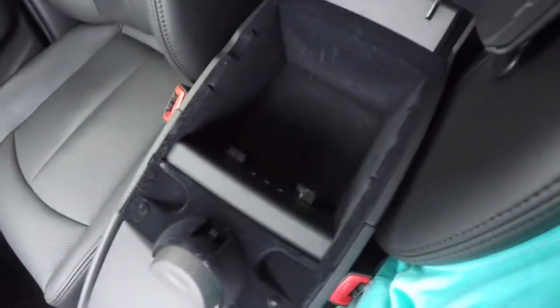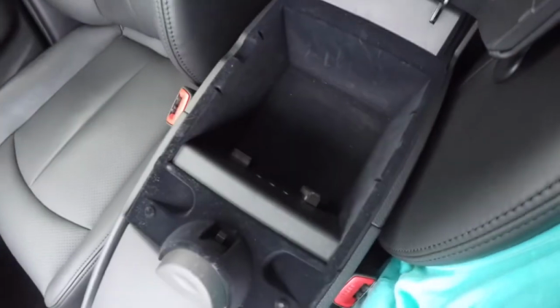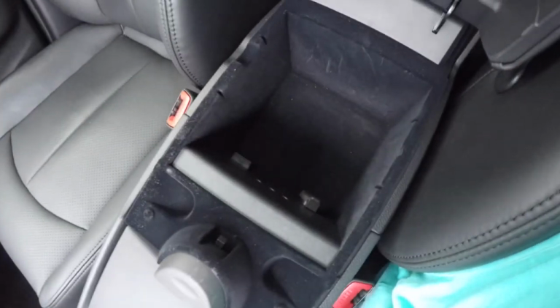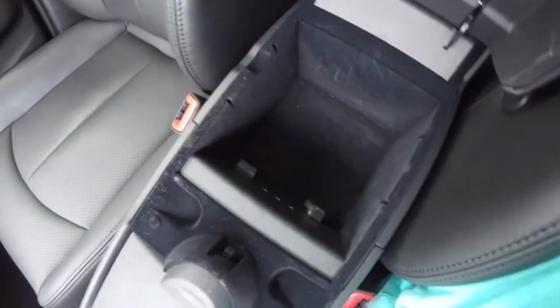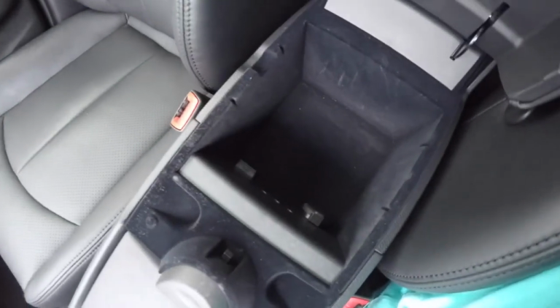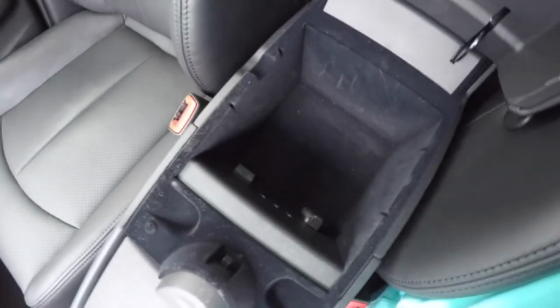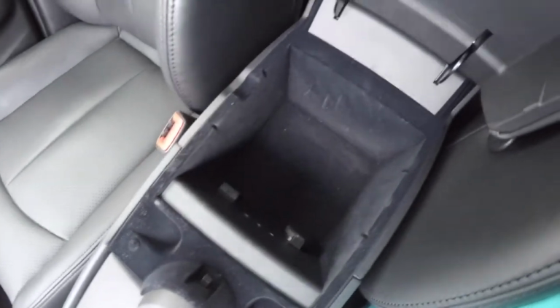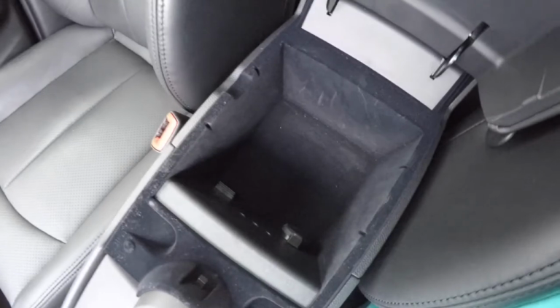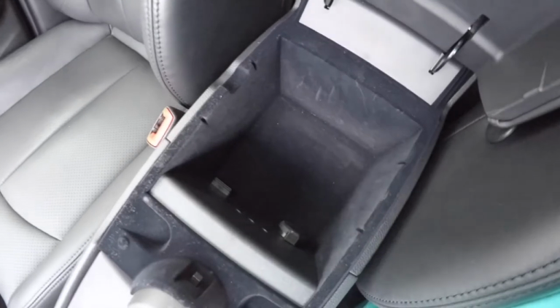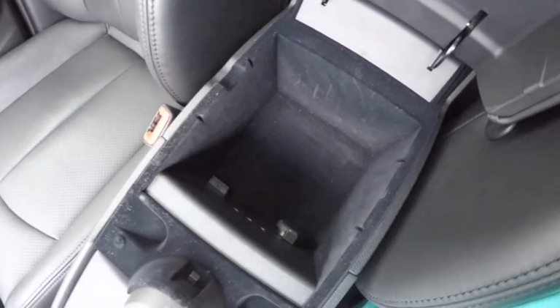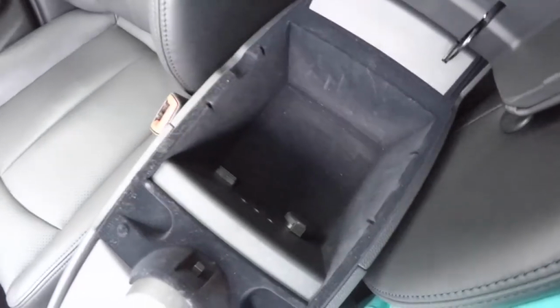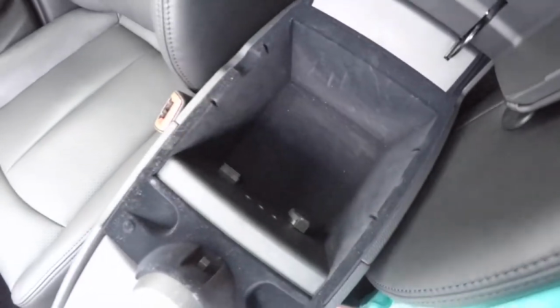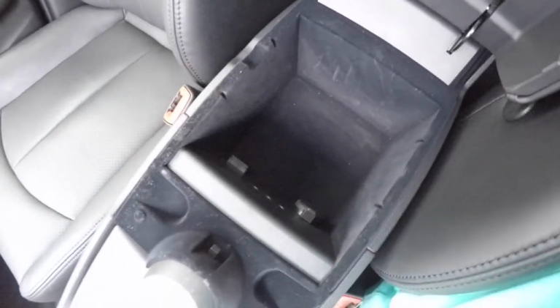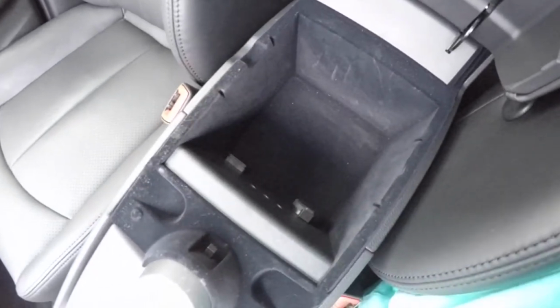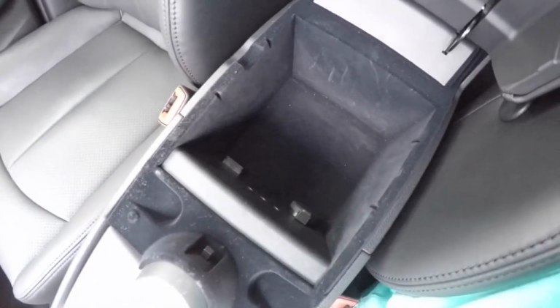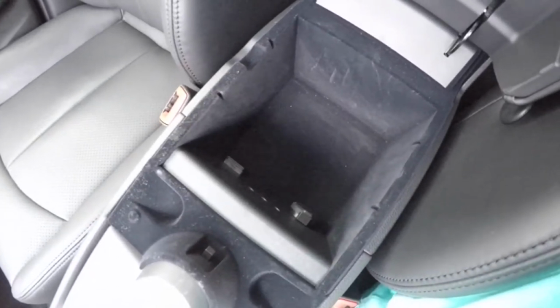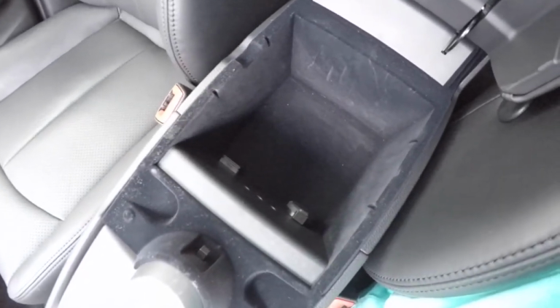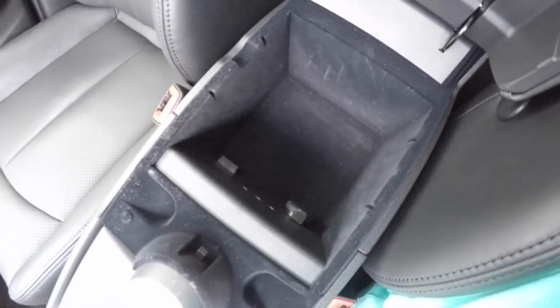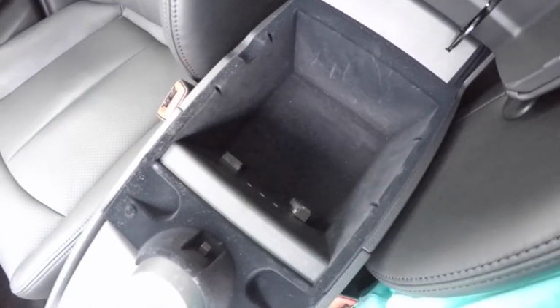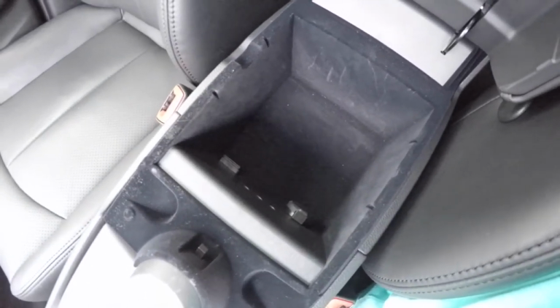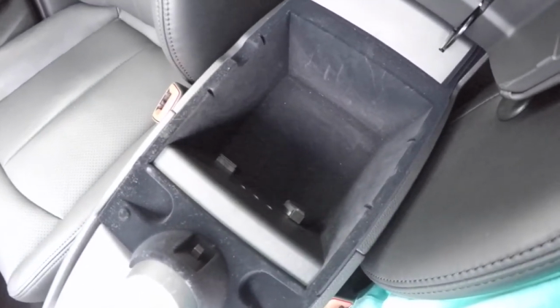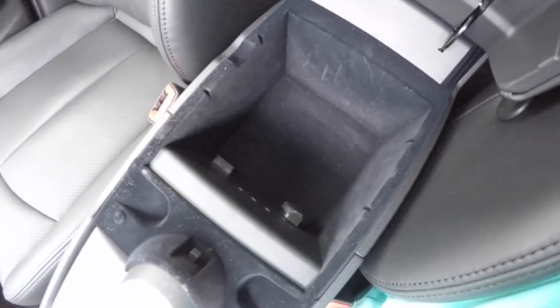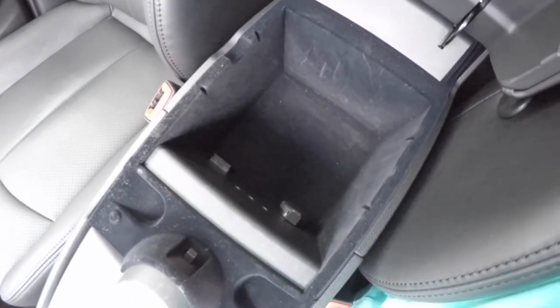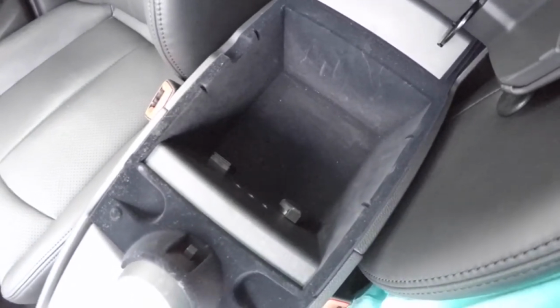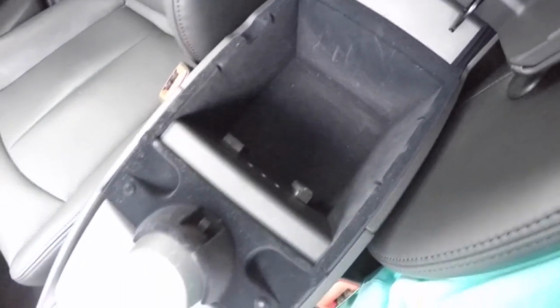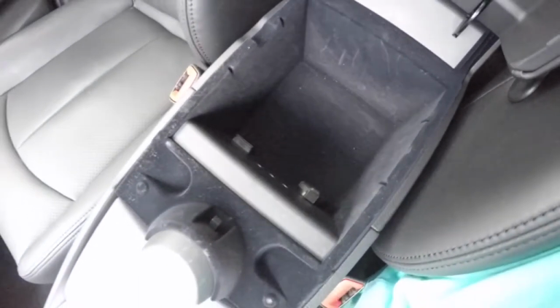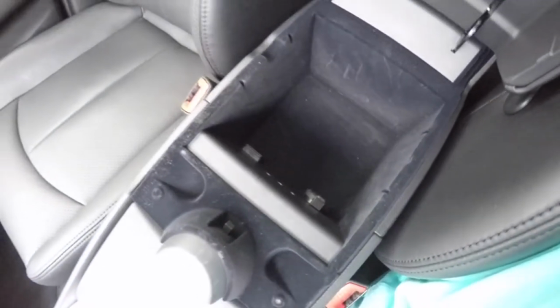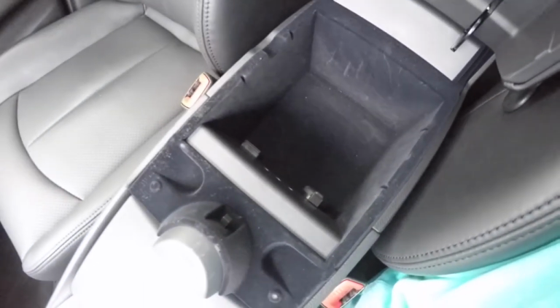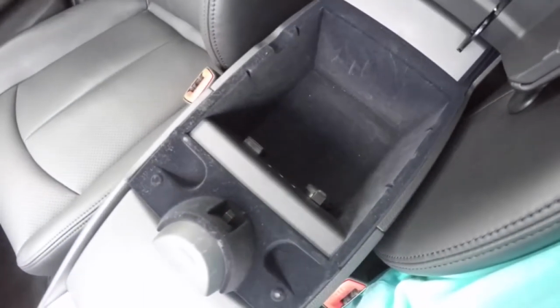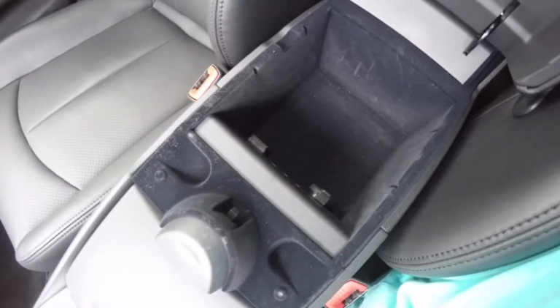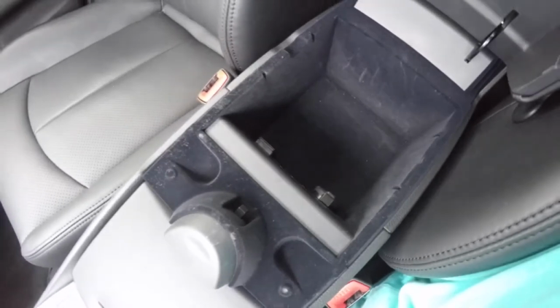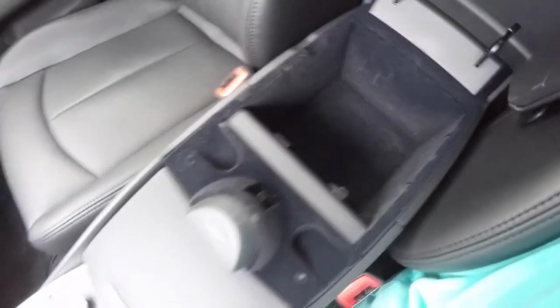You've also got nice storage inside your armrest with a 12-volt power point, as well as an auxiliary input jack and component cables.